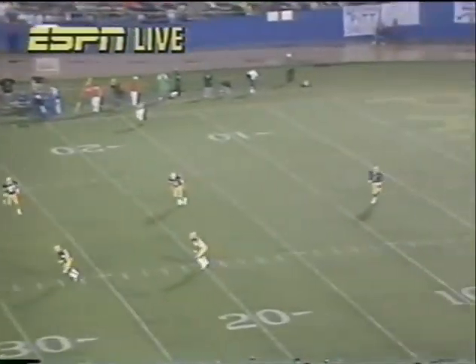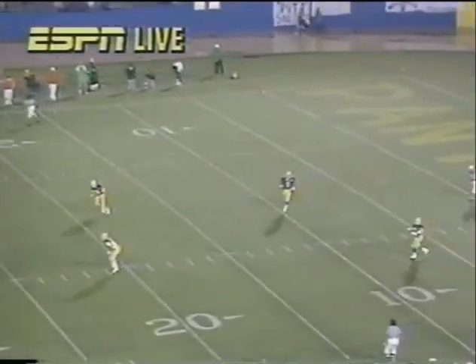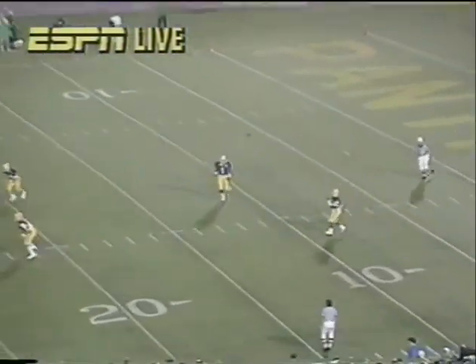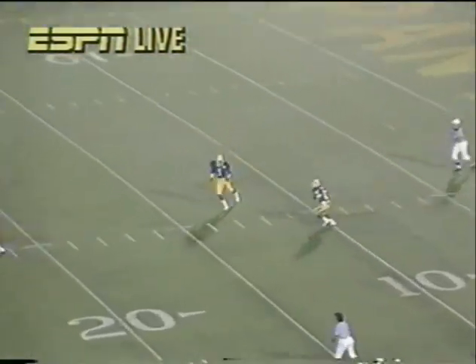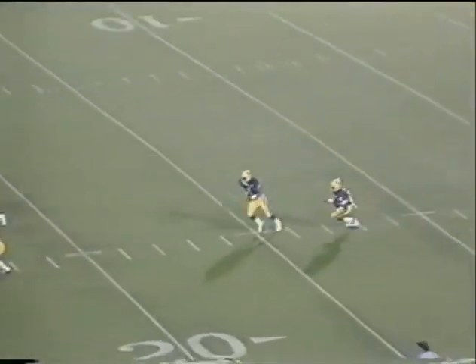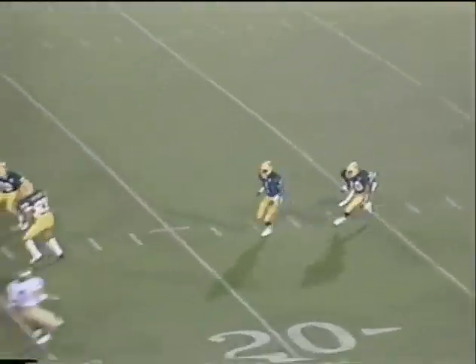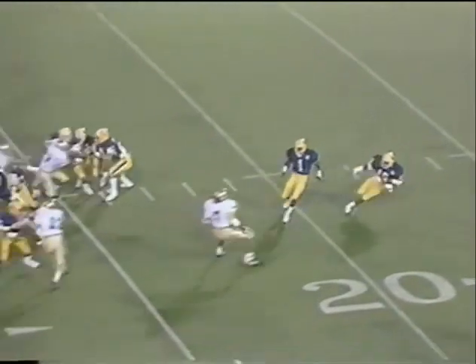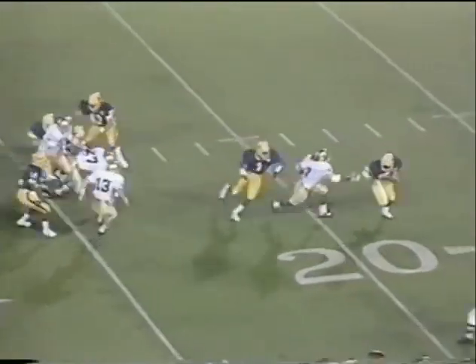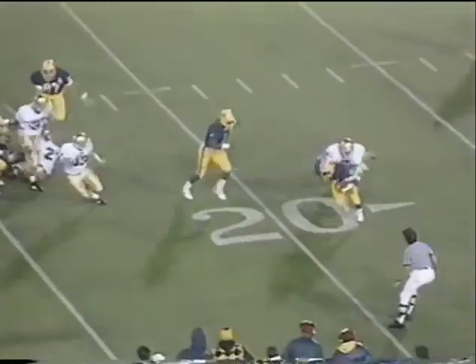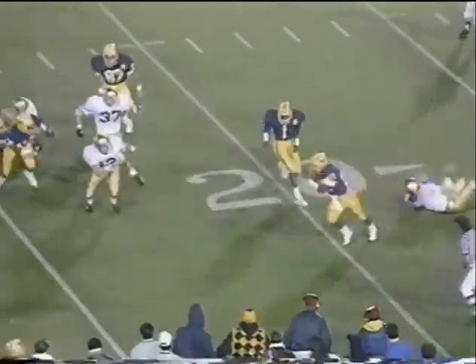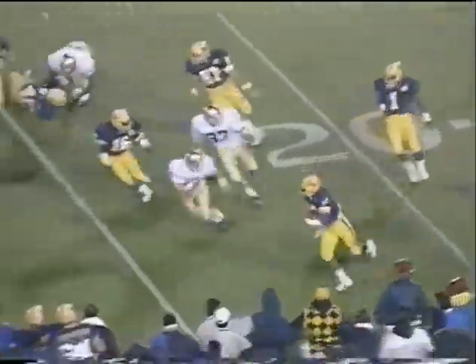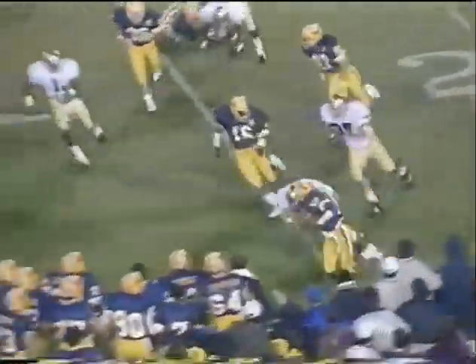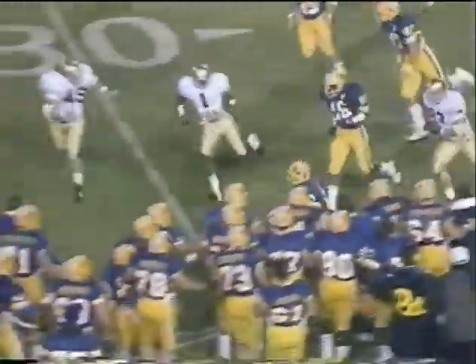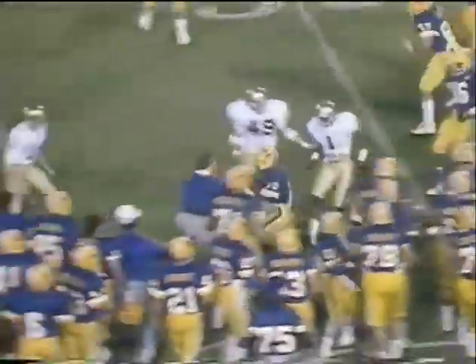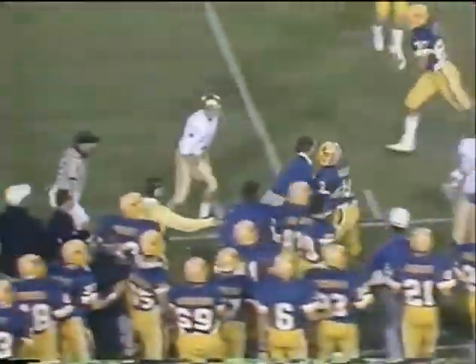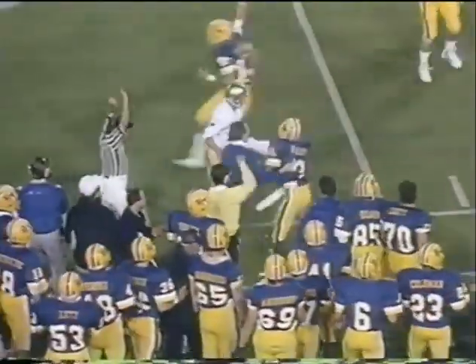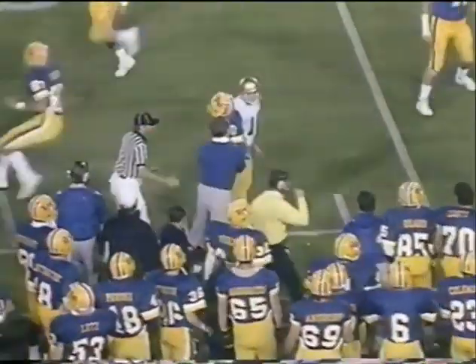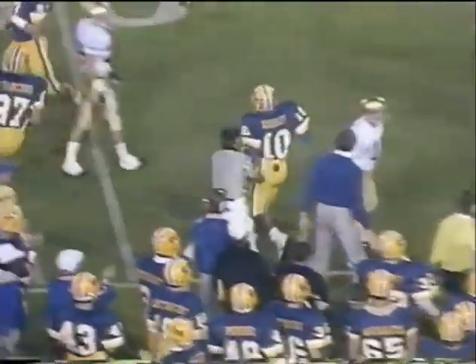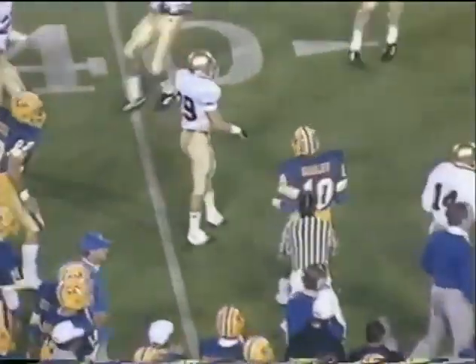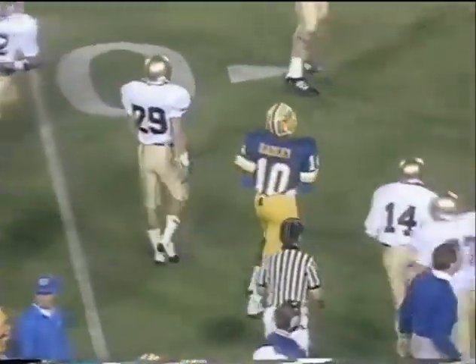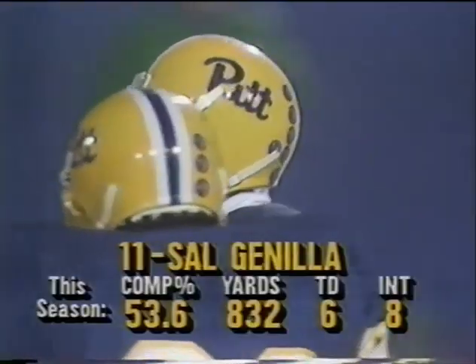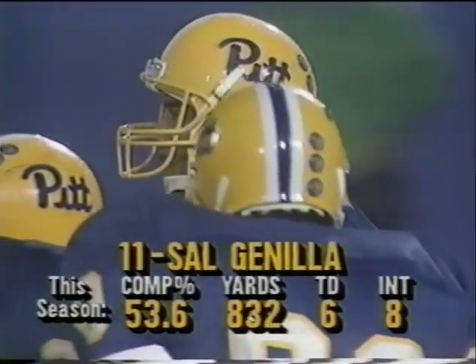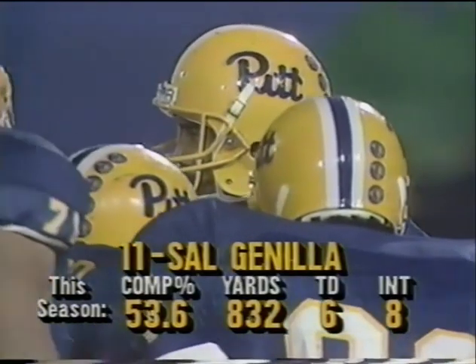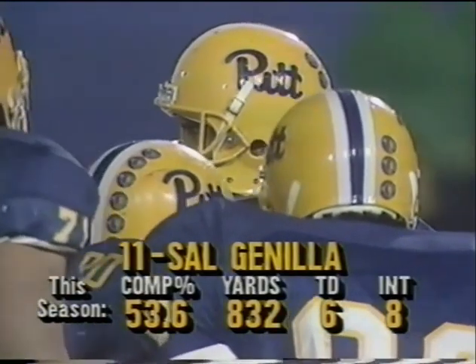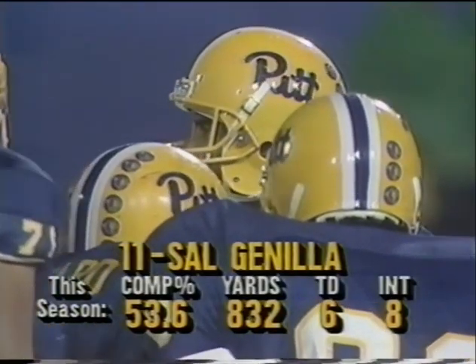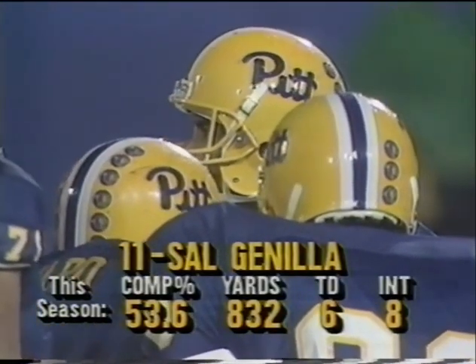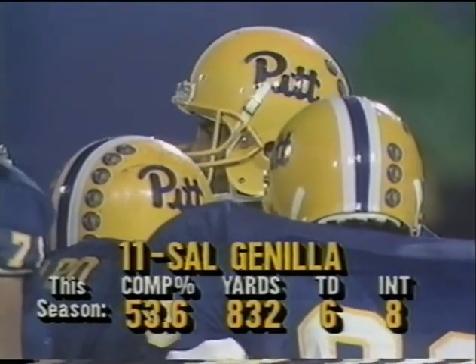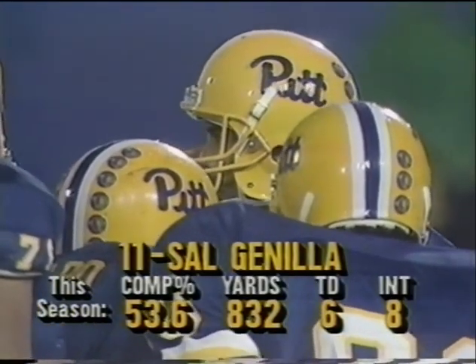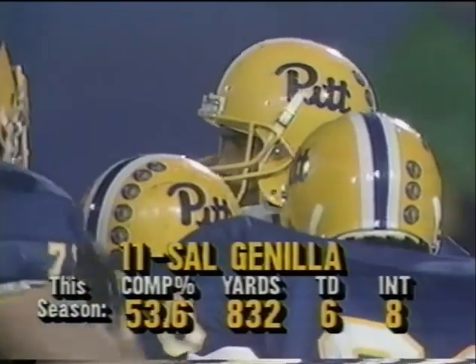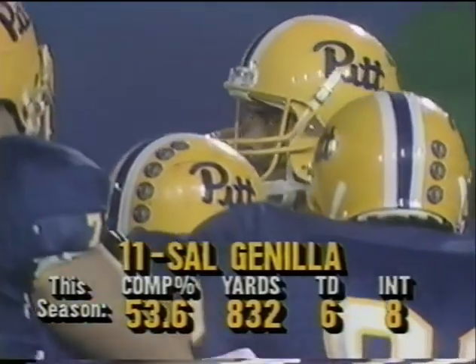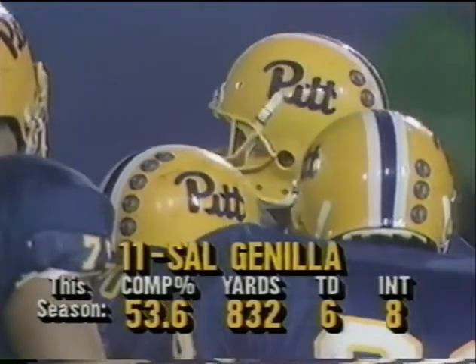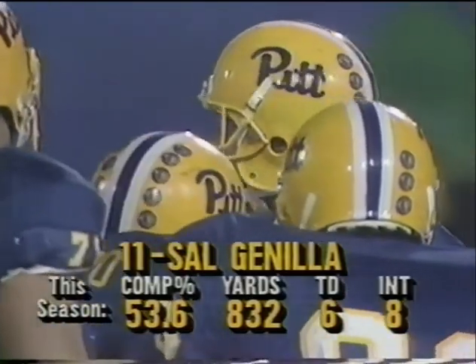It is end-over-end. Hadley at the 10. Gets outside, nice return, bumped out of bounds at the 27-yard line. He's a senior — as you look at his numbers, they don't look too bad except for the eight interceptions. Four of those were last week.